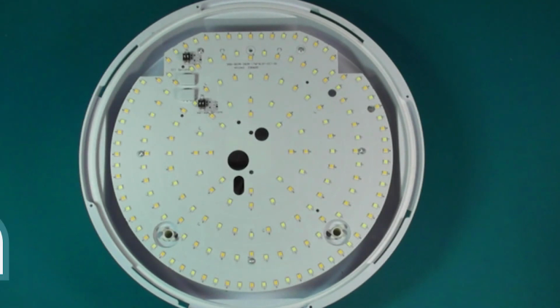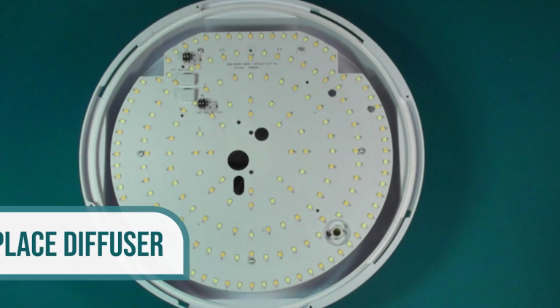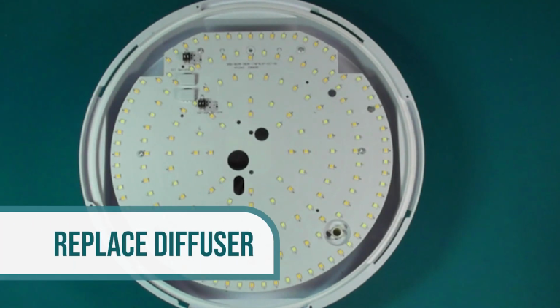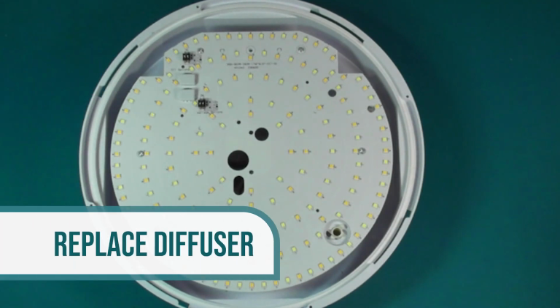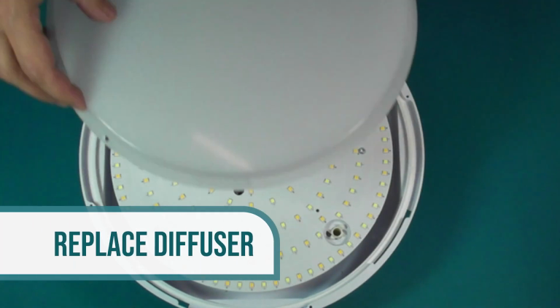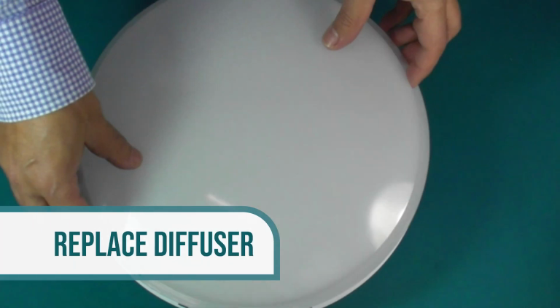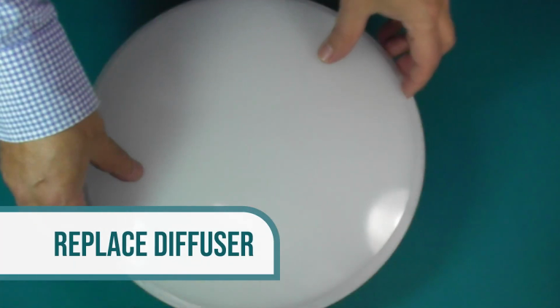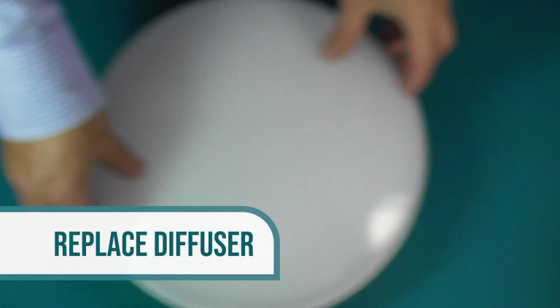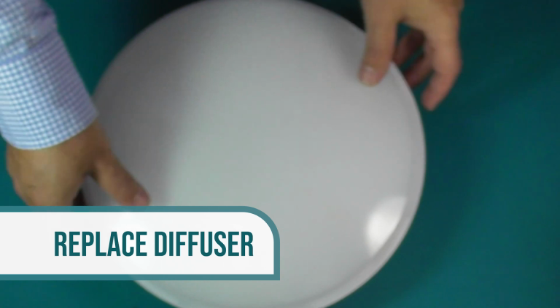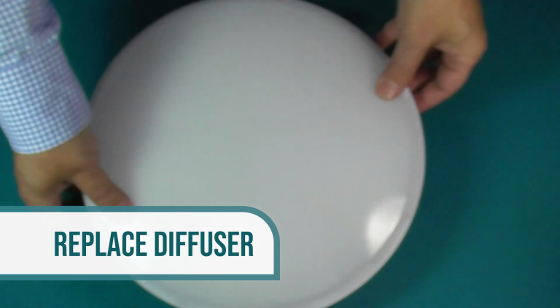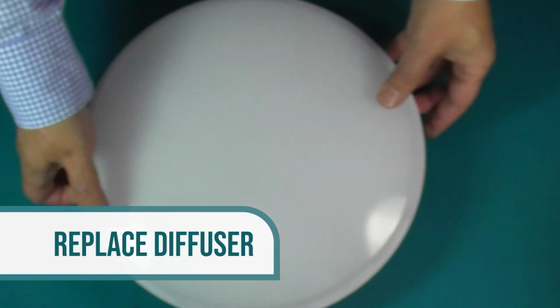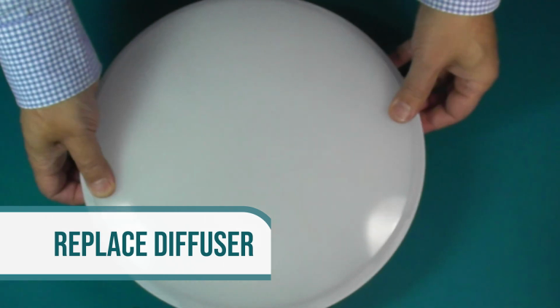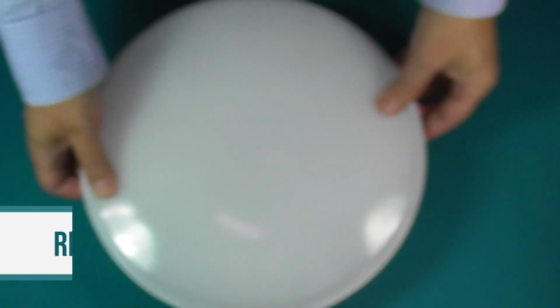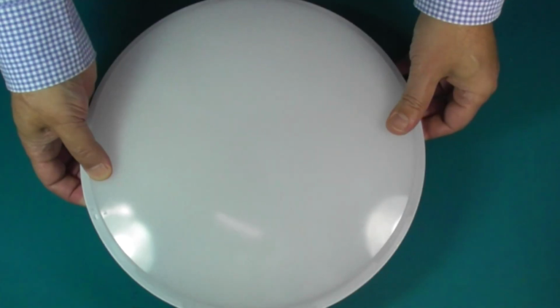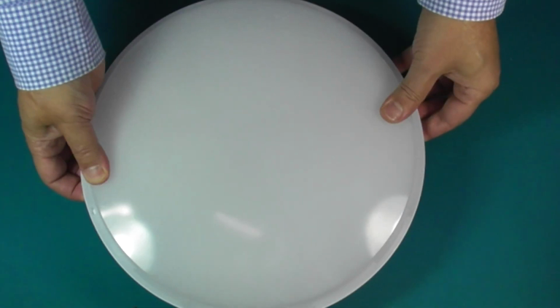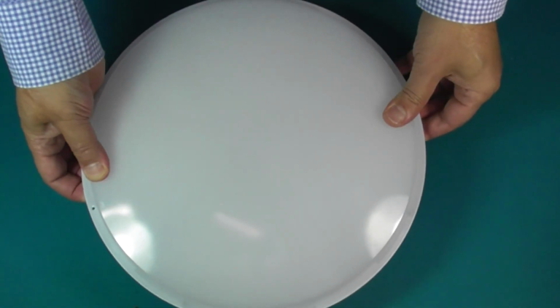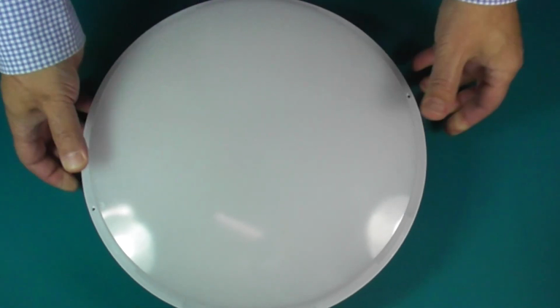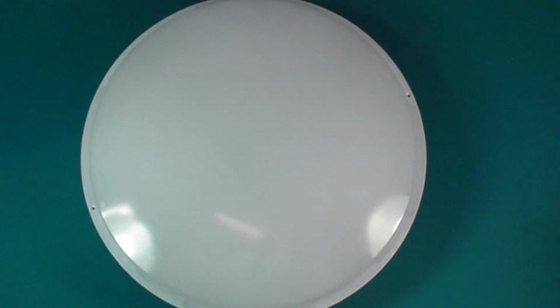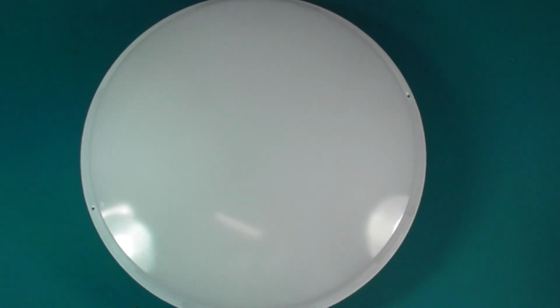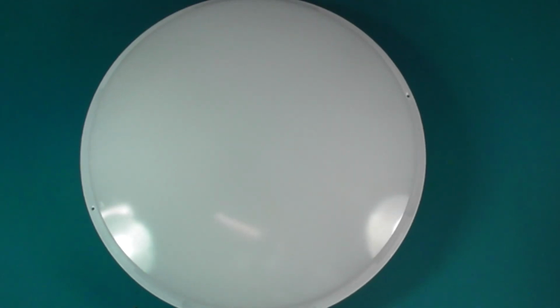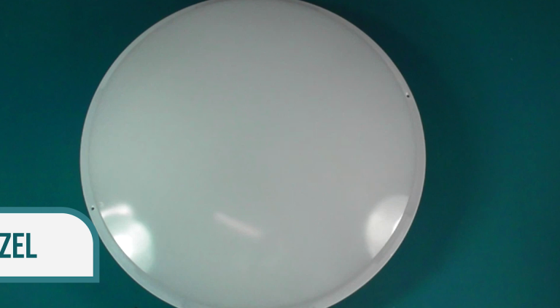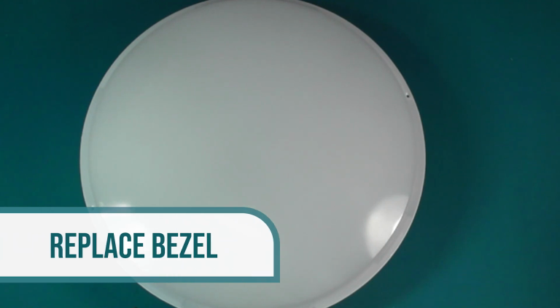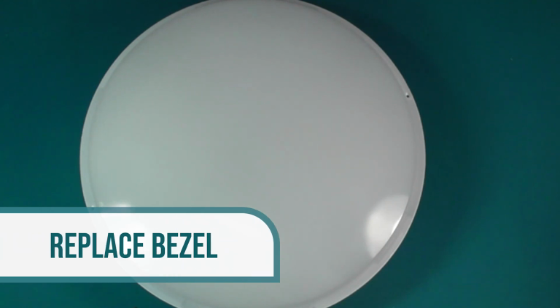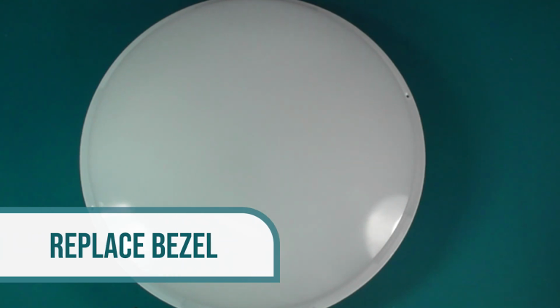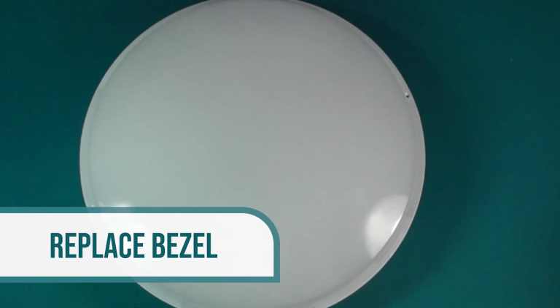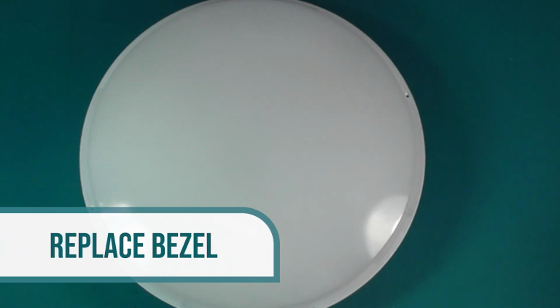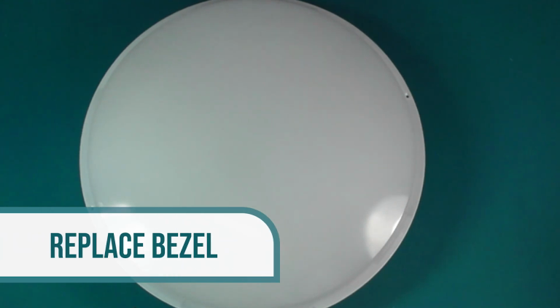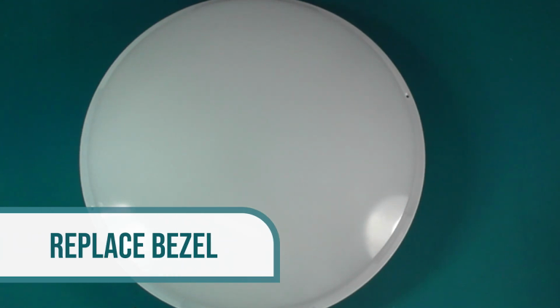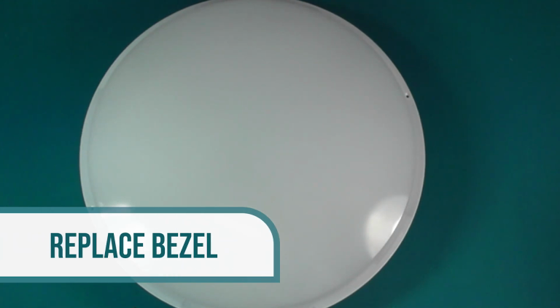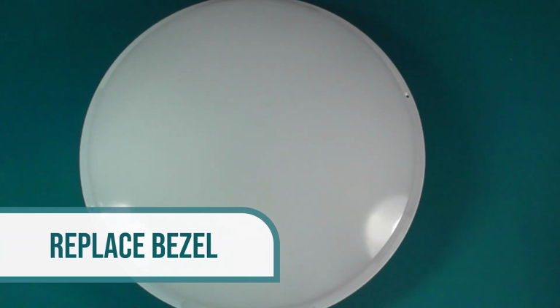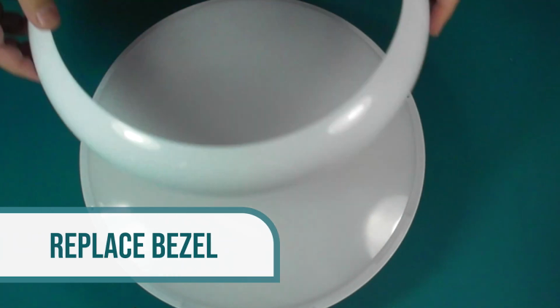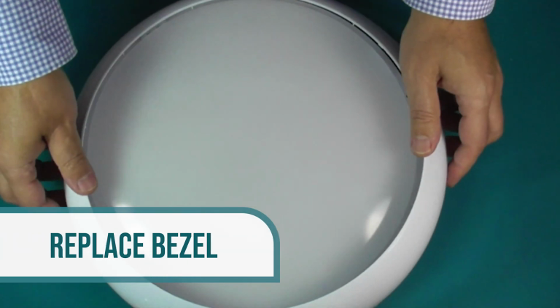Now replace the diffuser and turn clockwise to secure it. Finally, to replace the bezel, press firmly around the edge as shown.